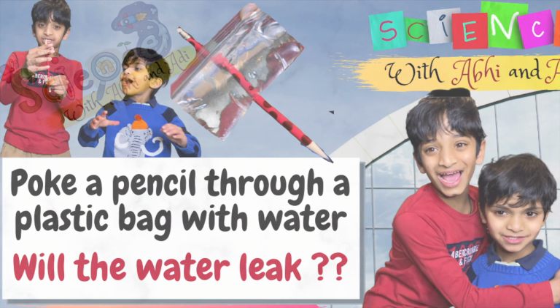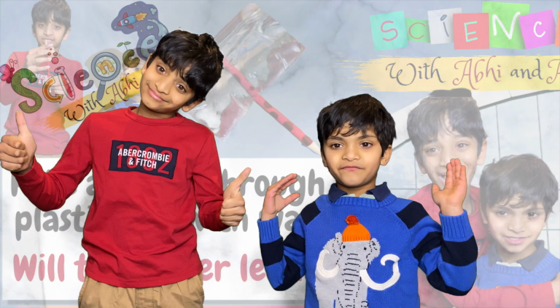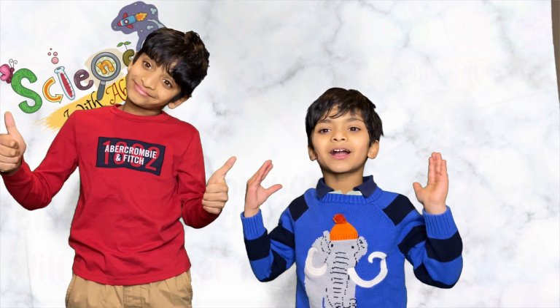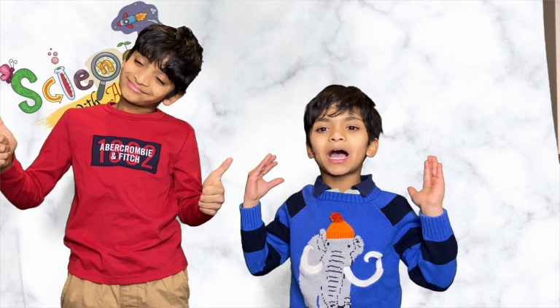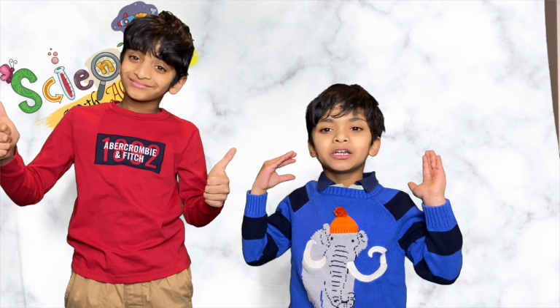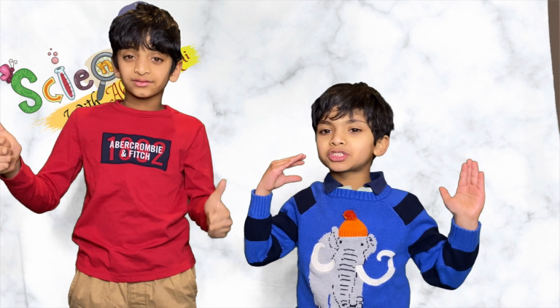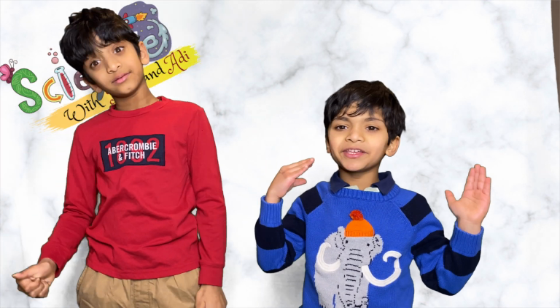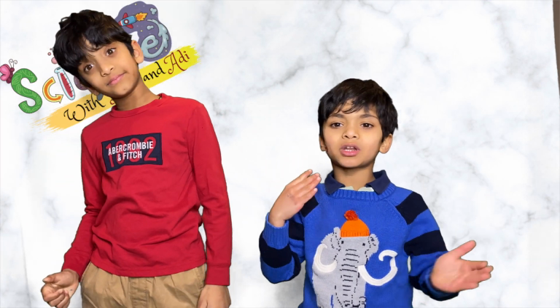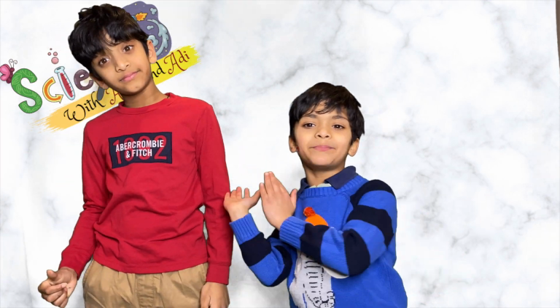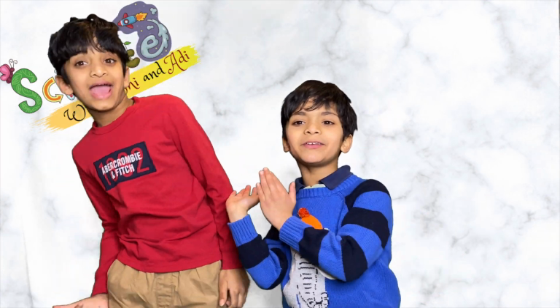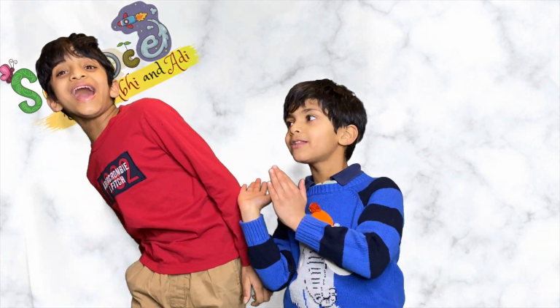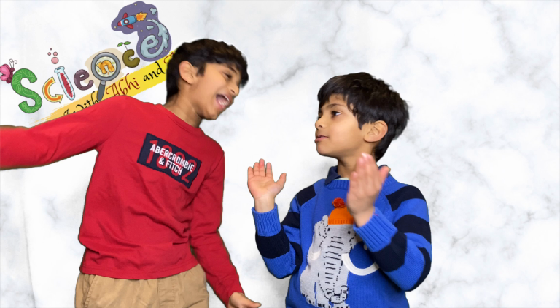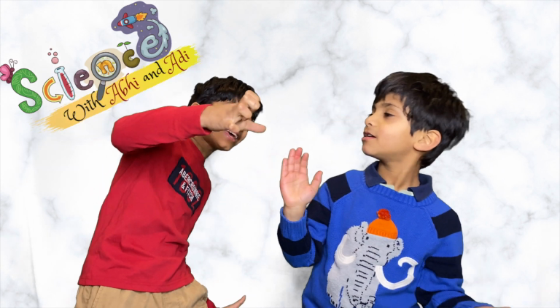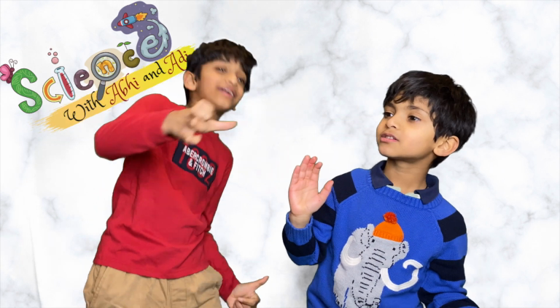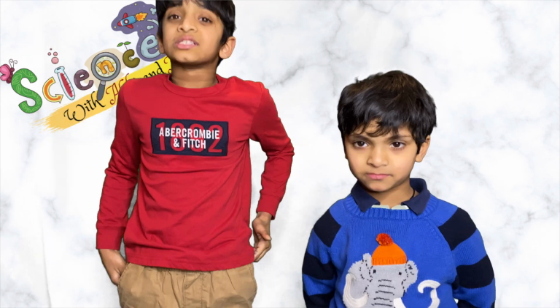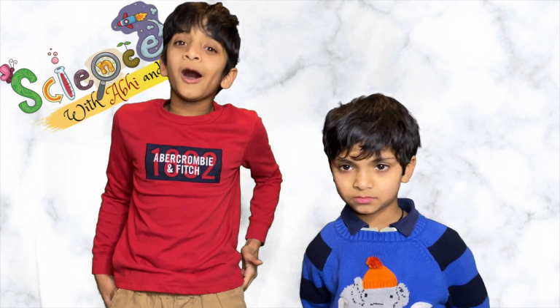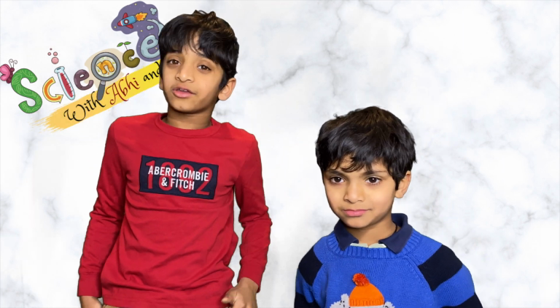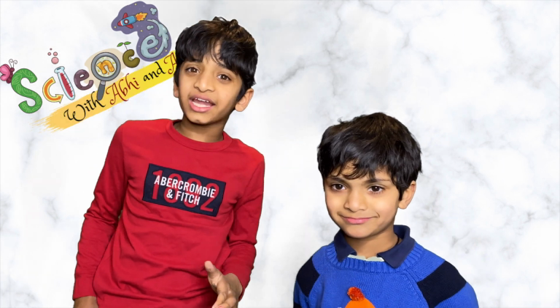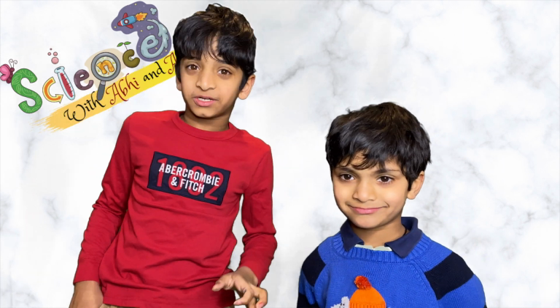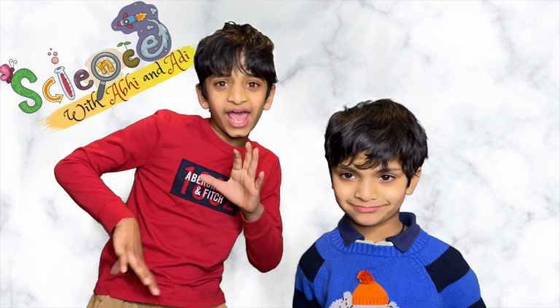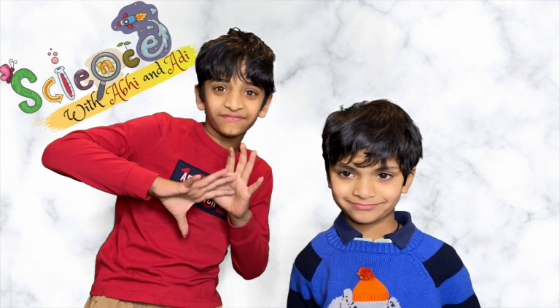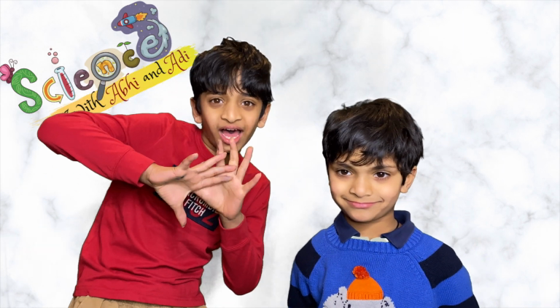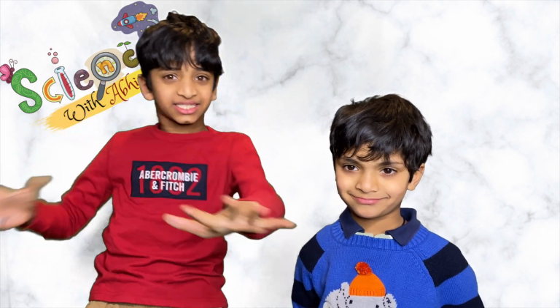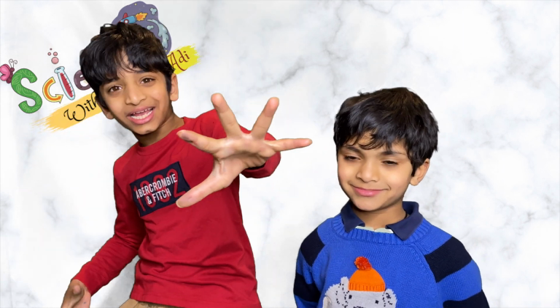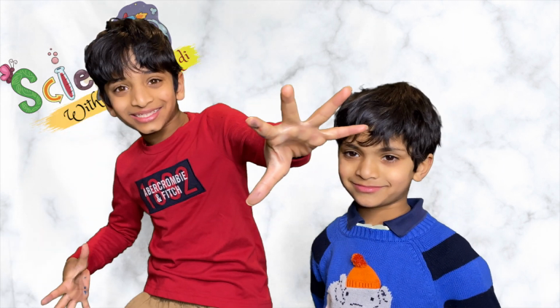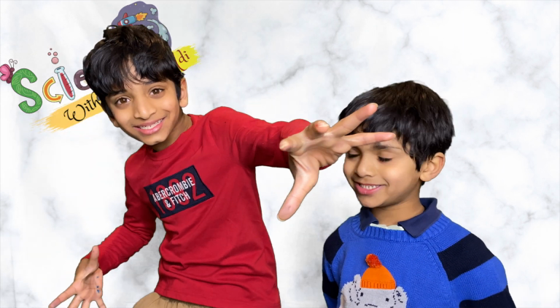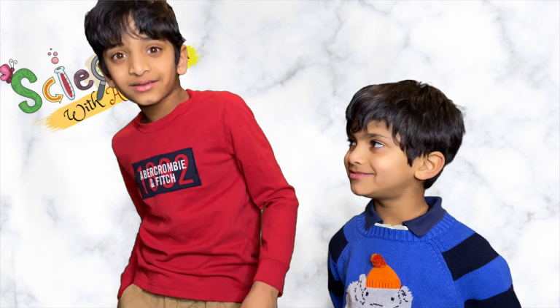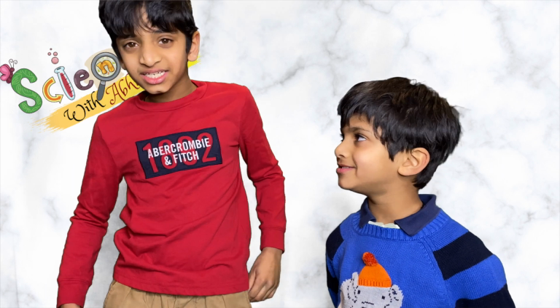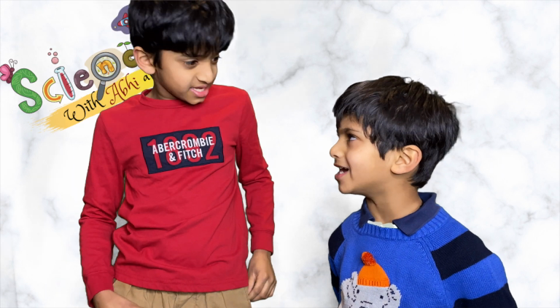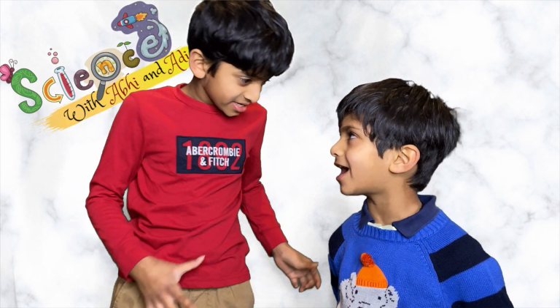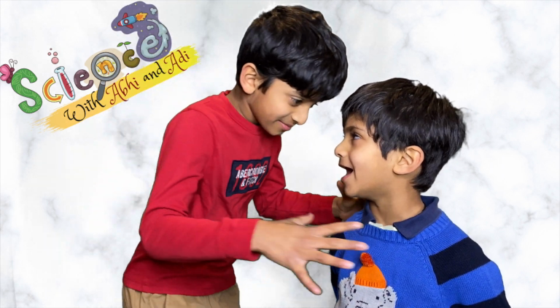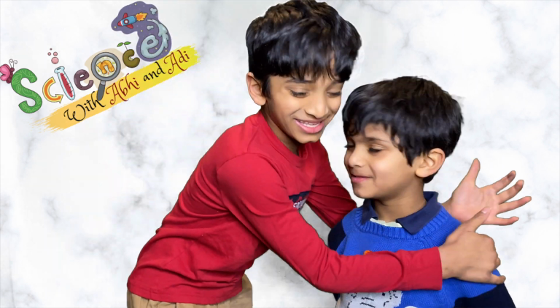Welcome back to Science with Abbie and Adi! So are you ready for today's fun science? Yes I am! Yeah!